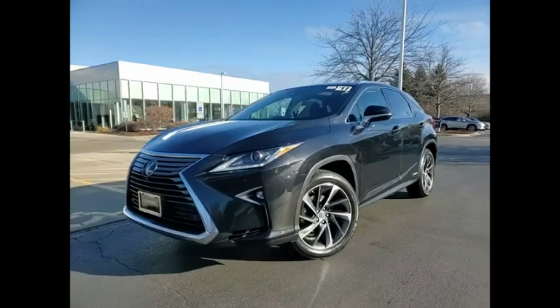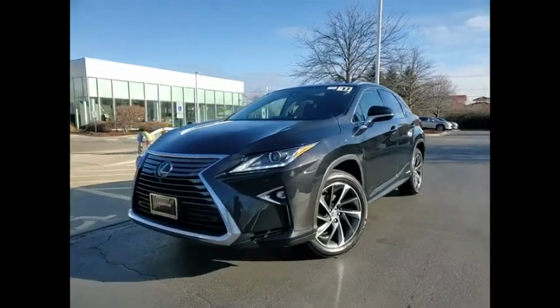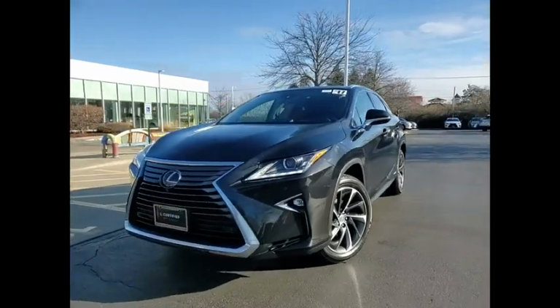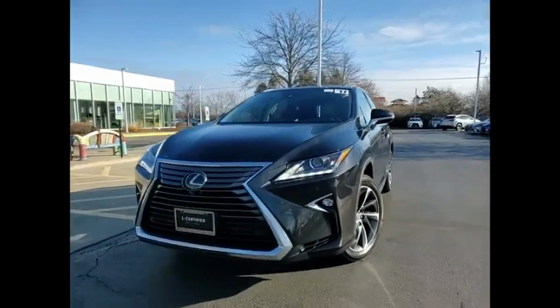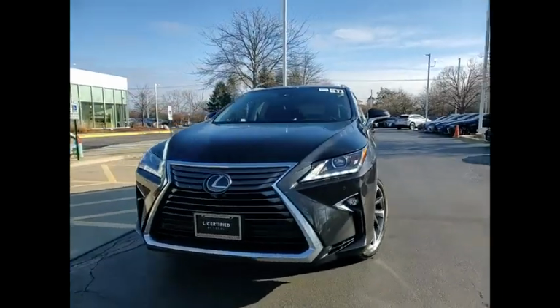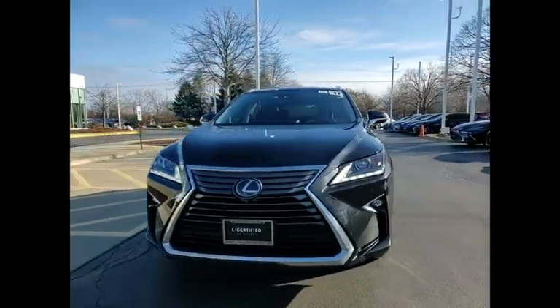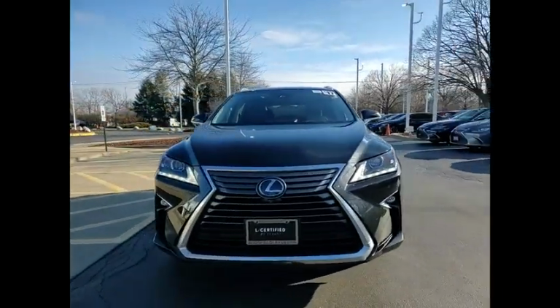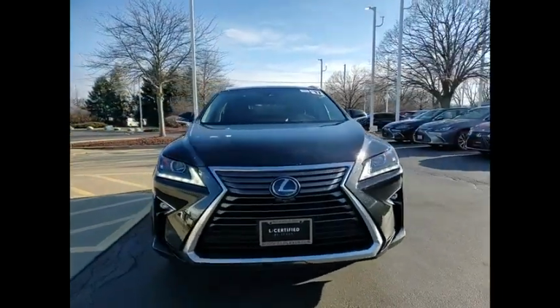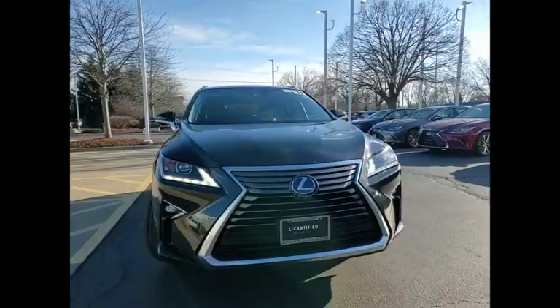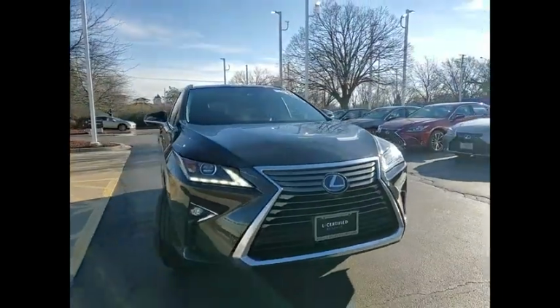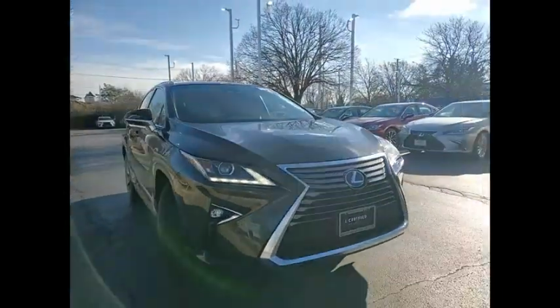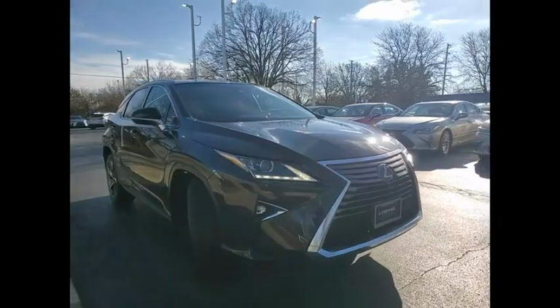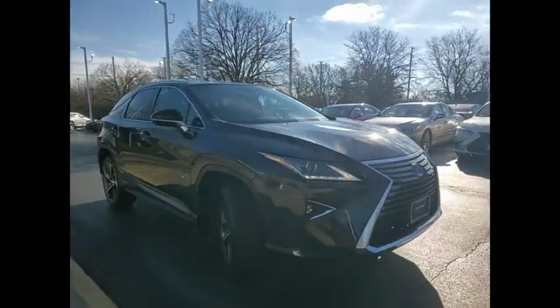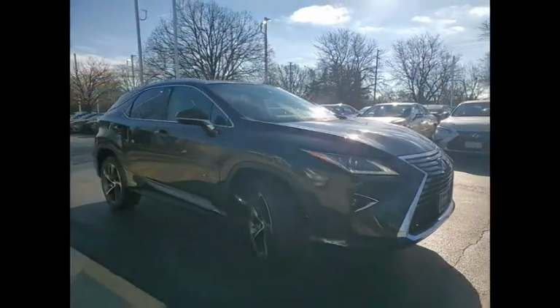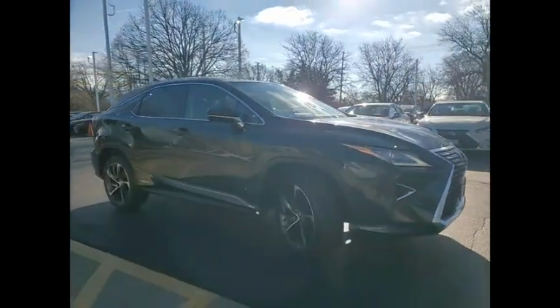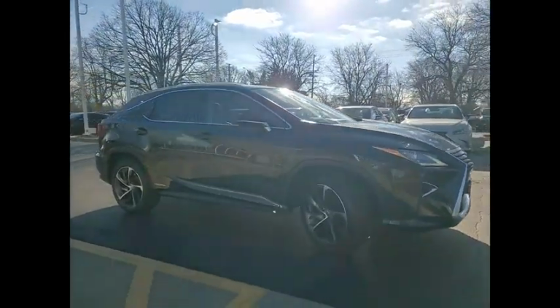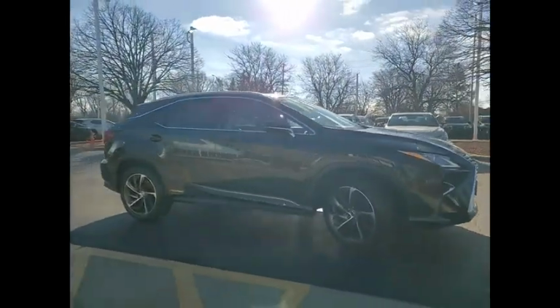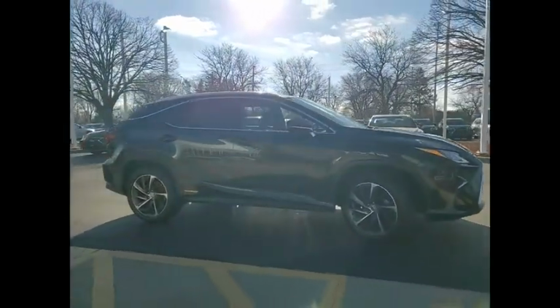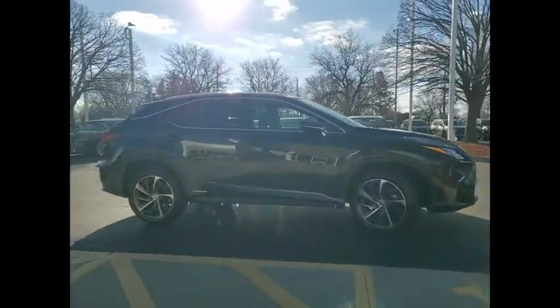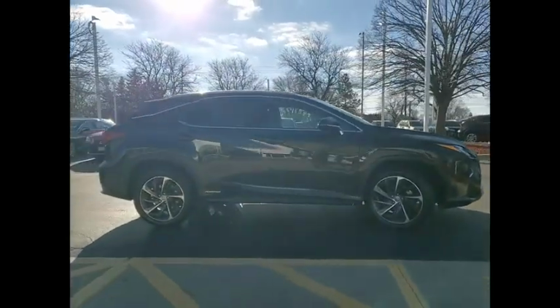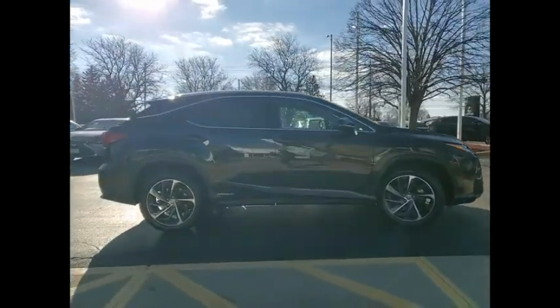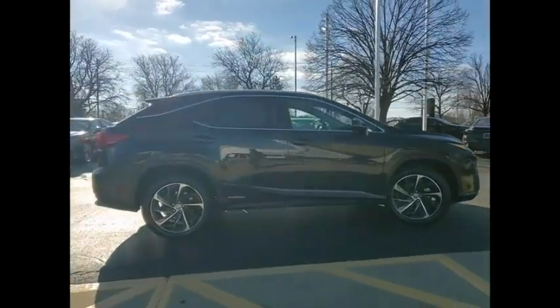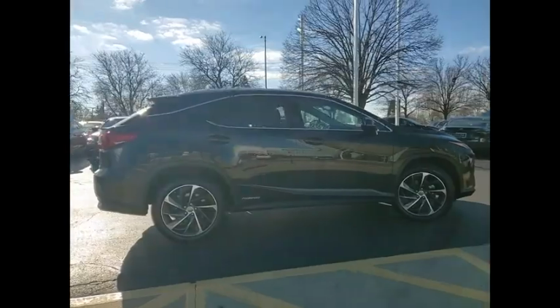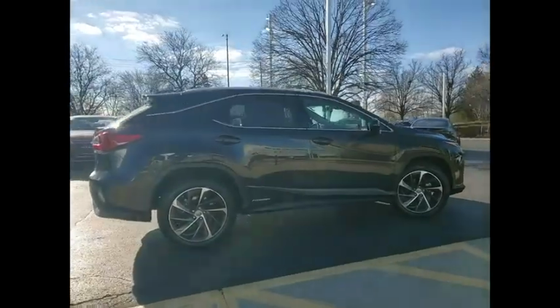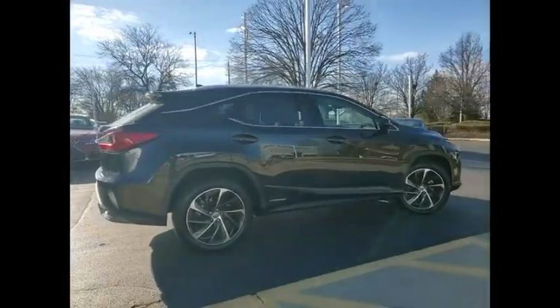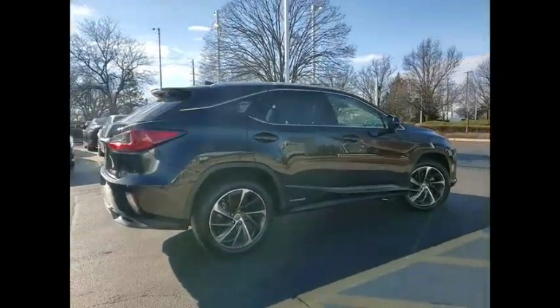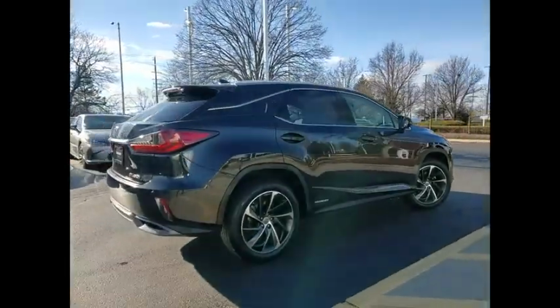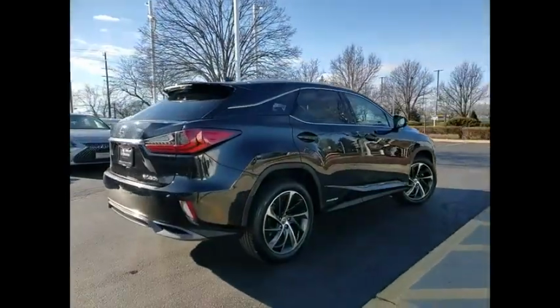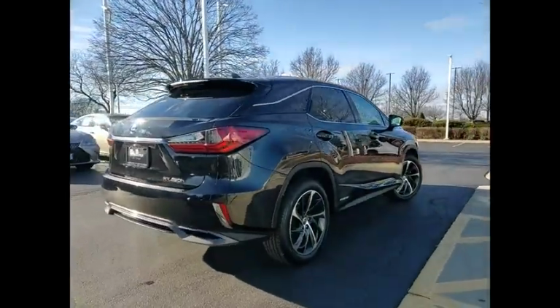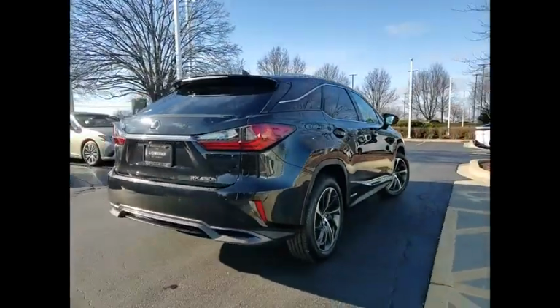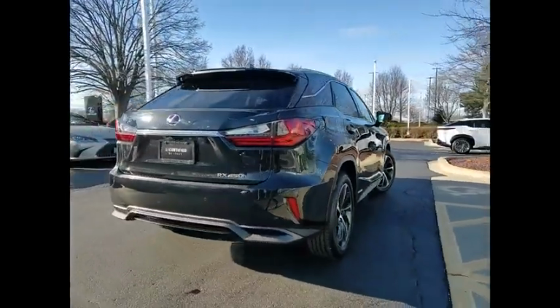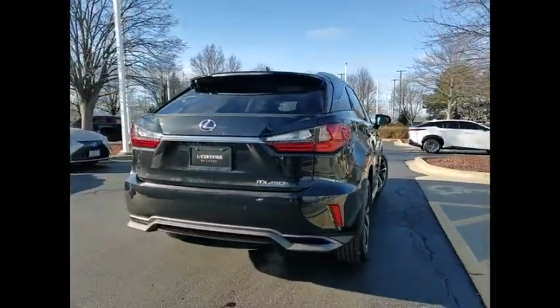You are going to love the 2017 RX450H. The RX450 Hybrid sports the innovative ECO mode, allowing your vehicle to consume less energy and regulate the throttle response for even more acceleration.